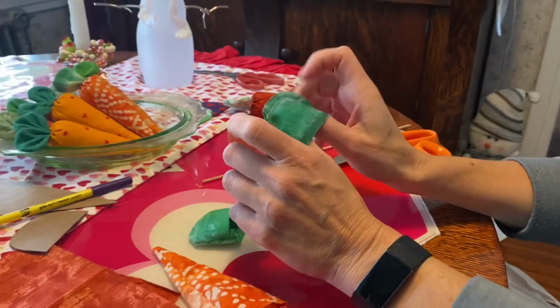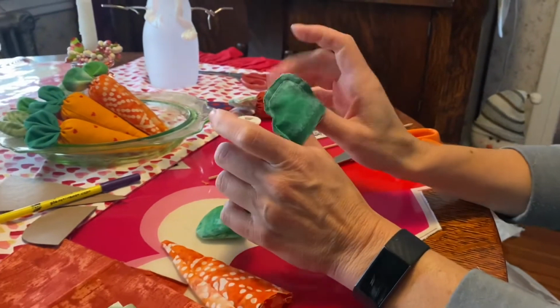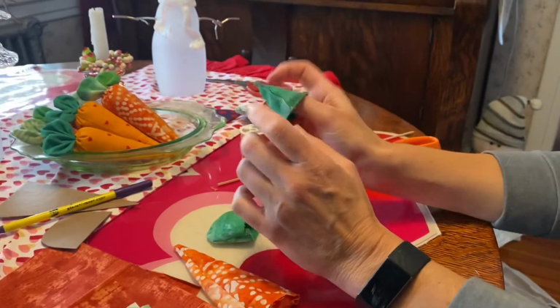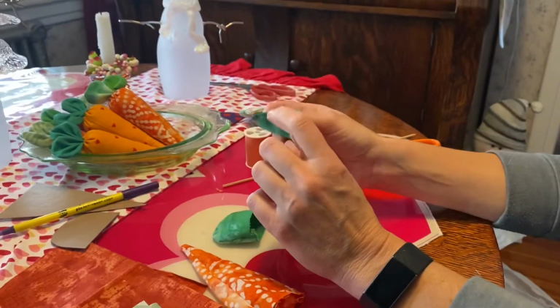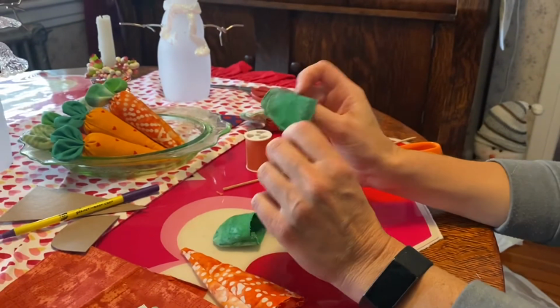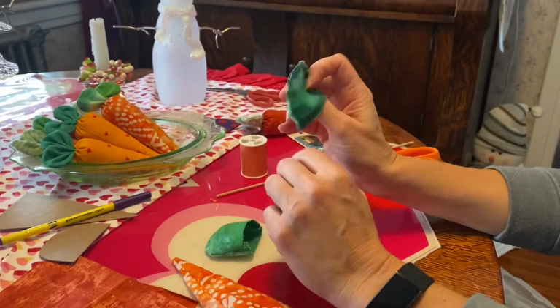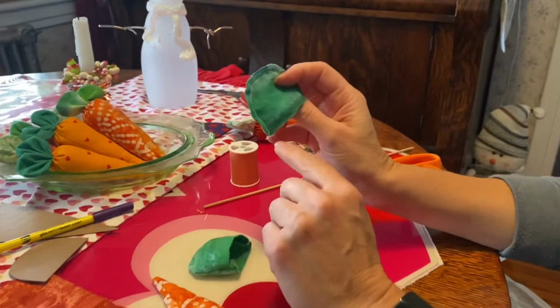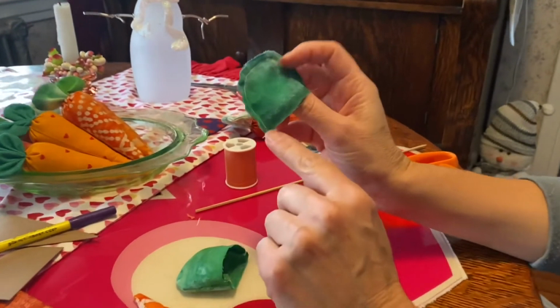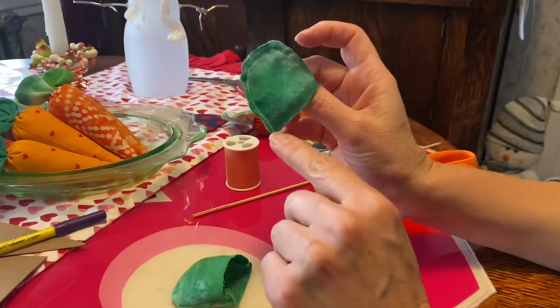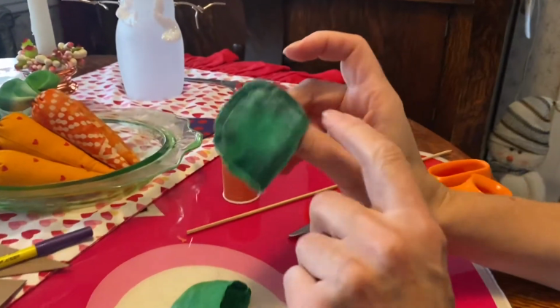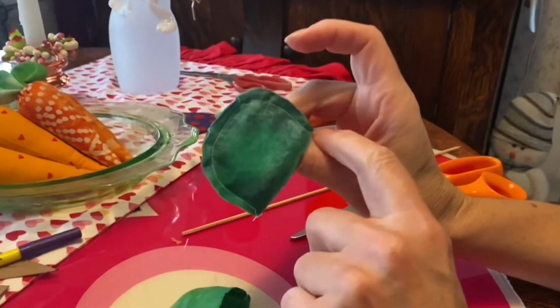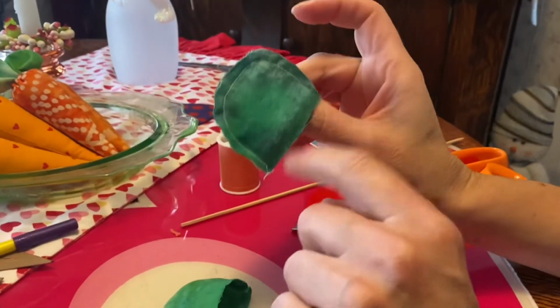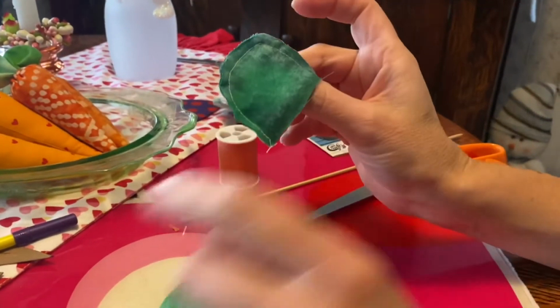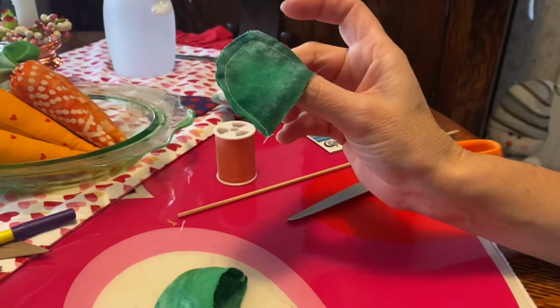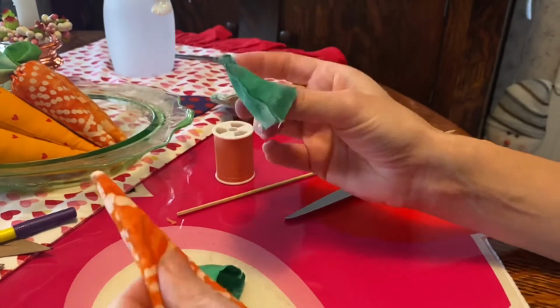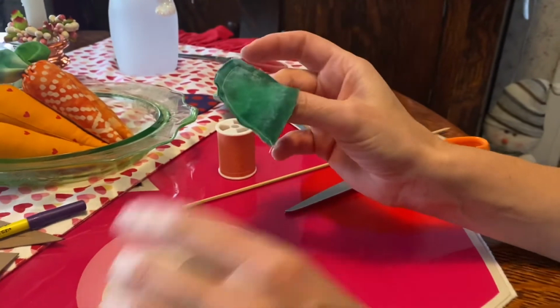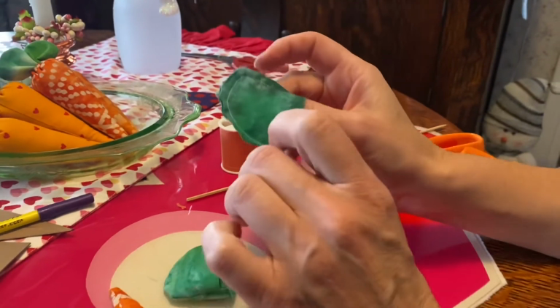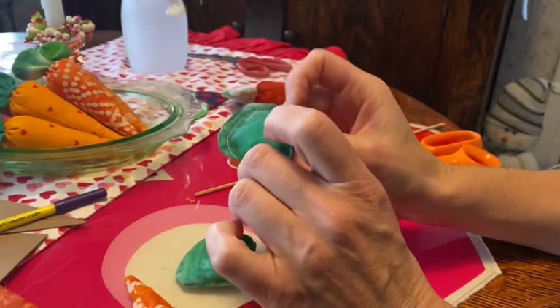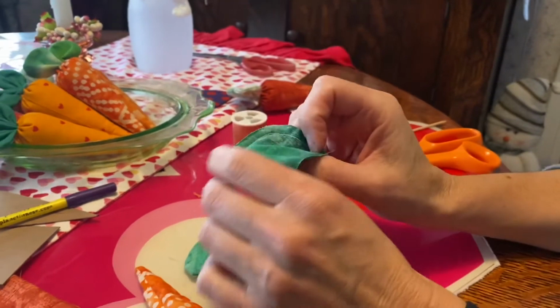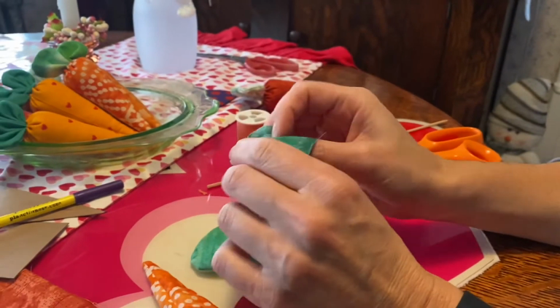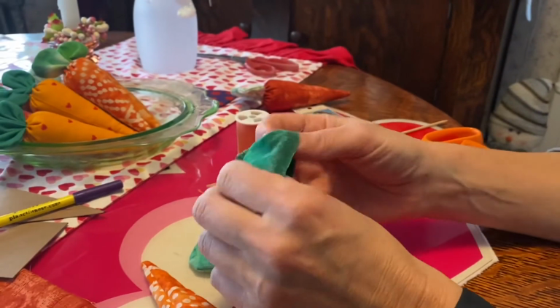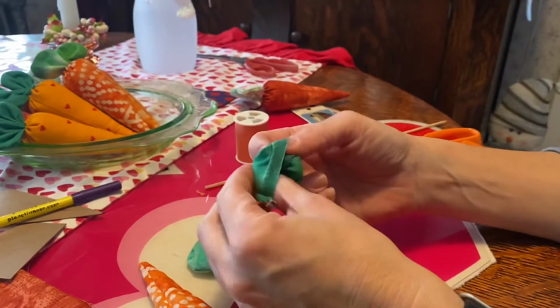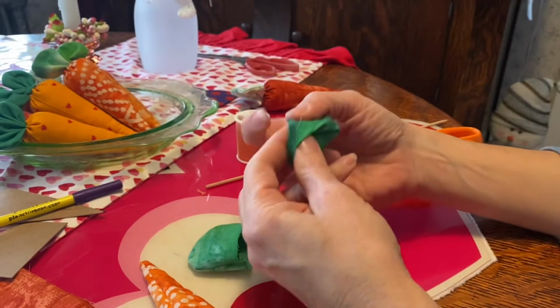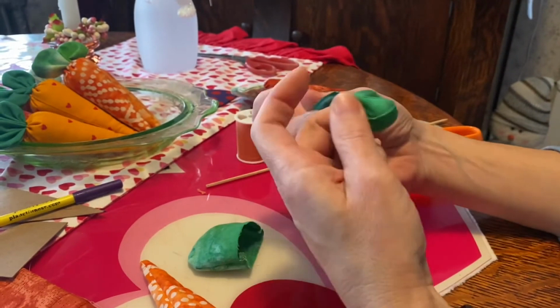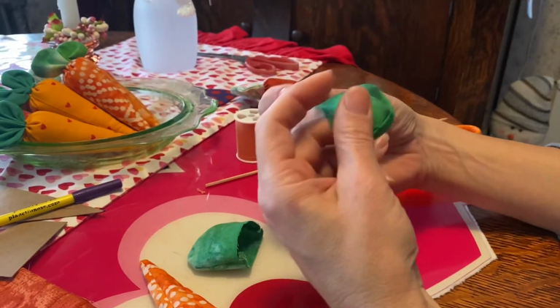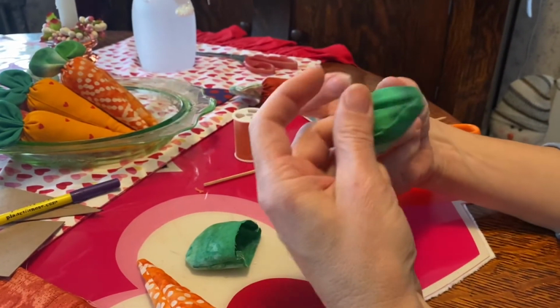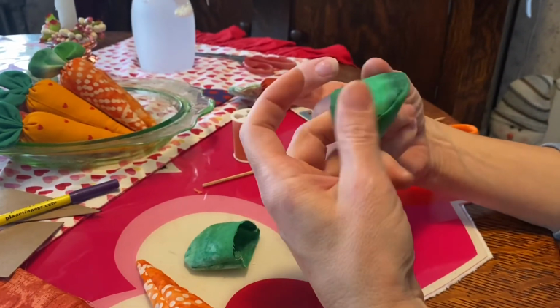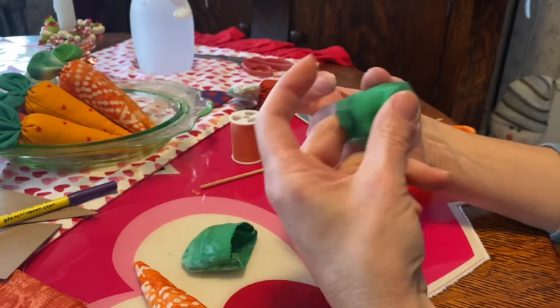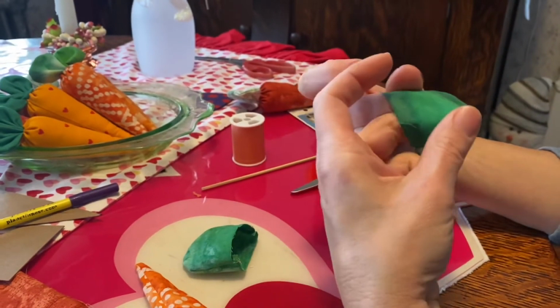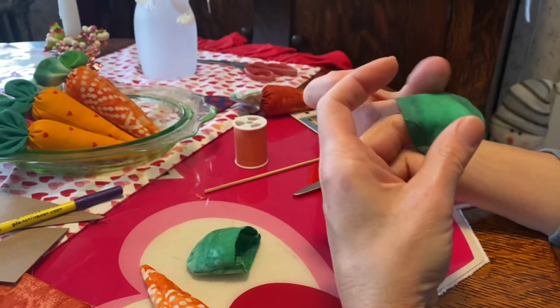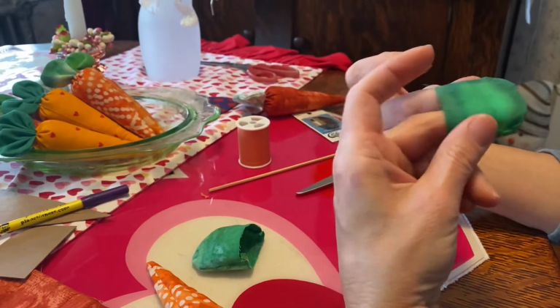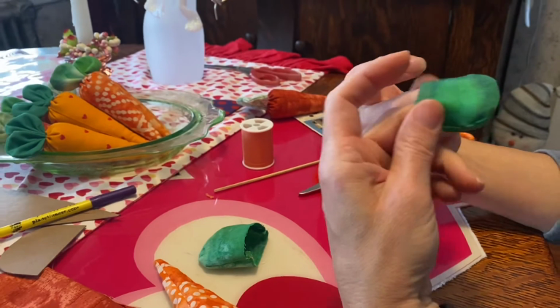Also make sure you tie off your thread ends before you do that turning step.